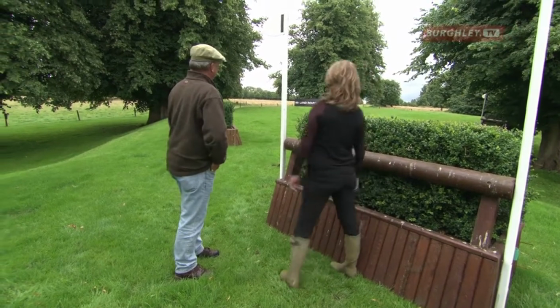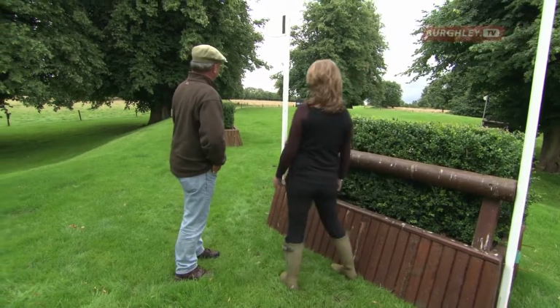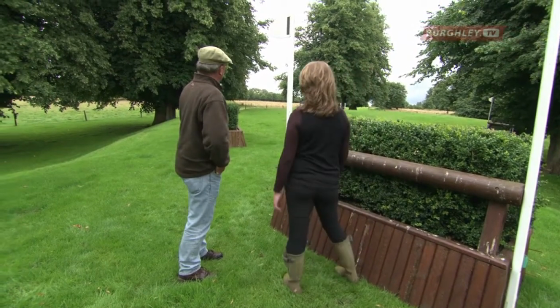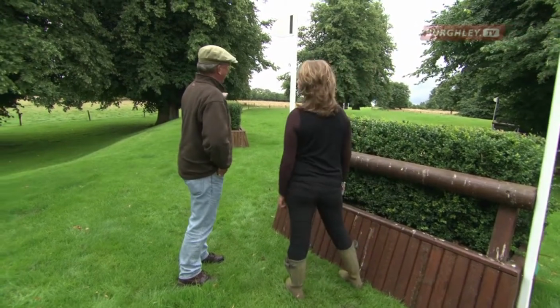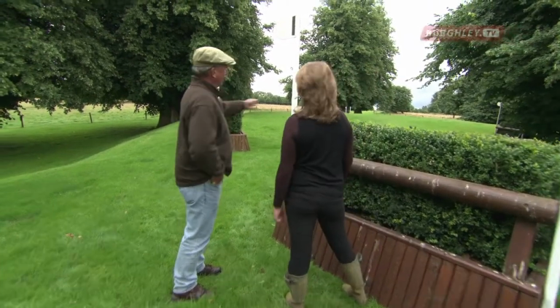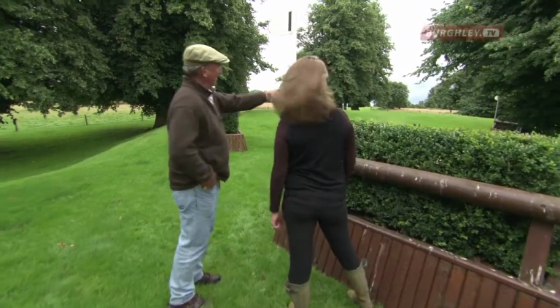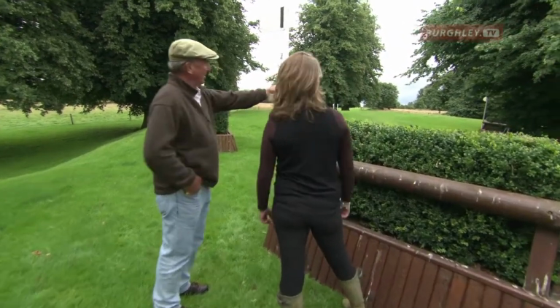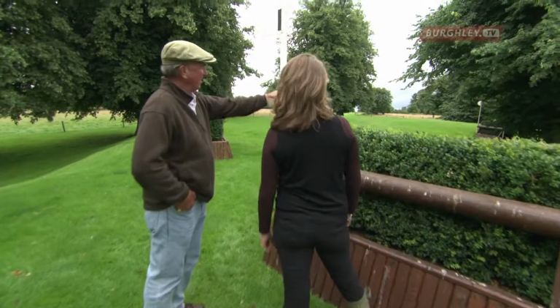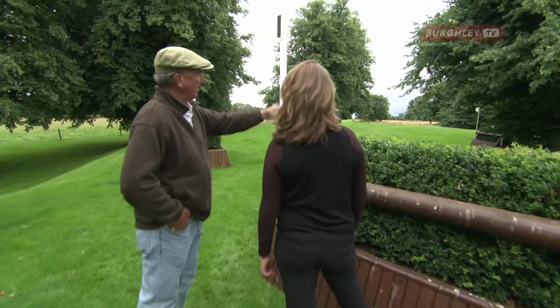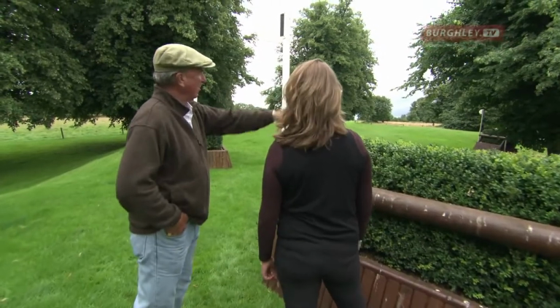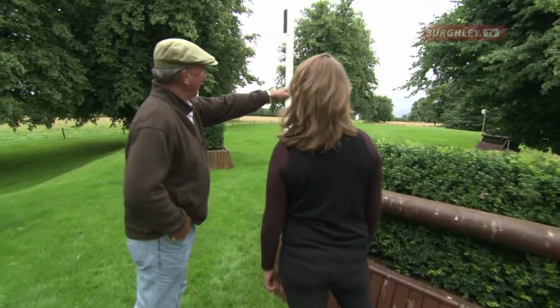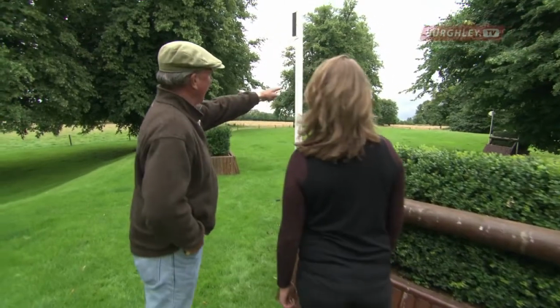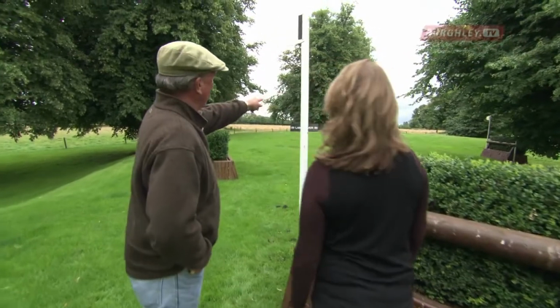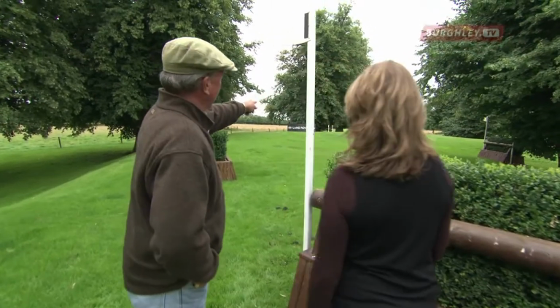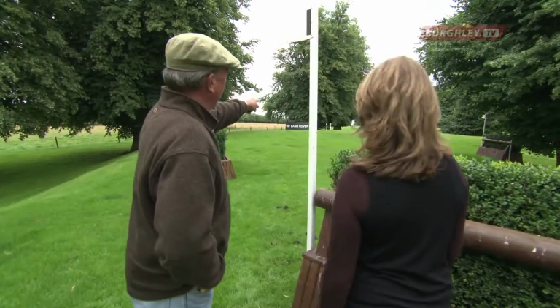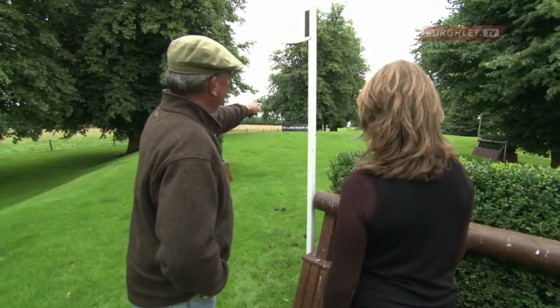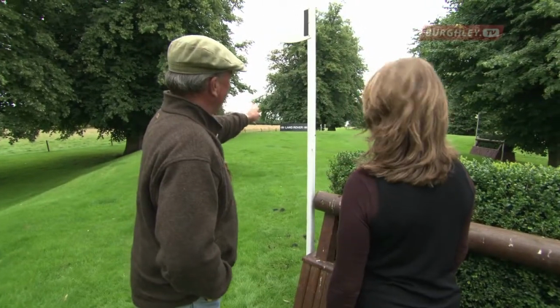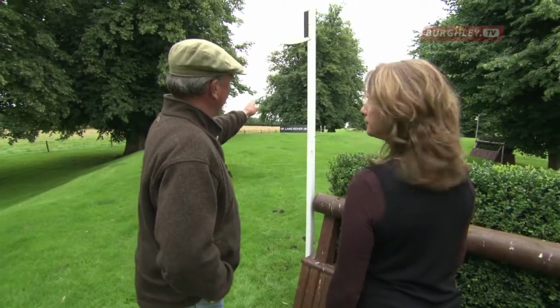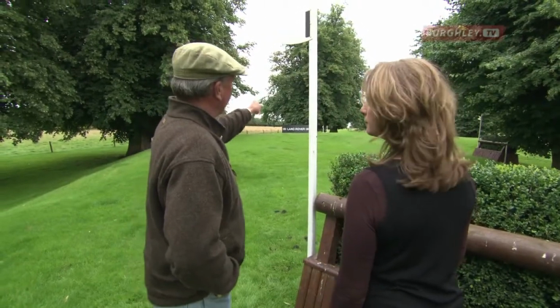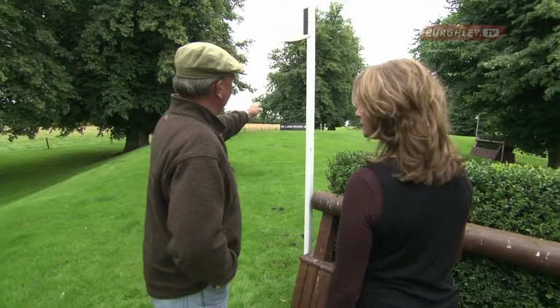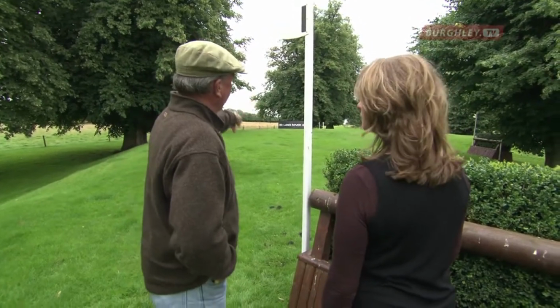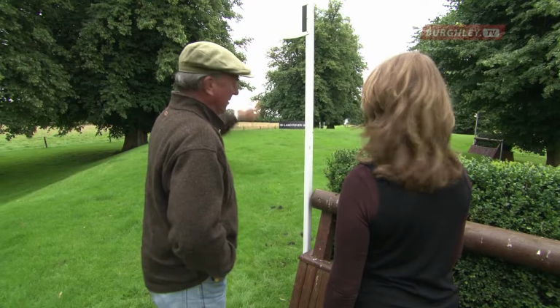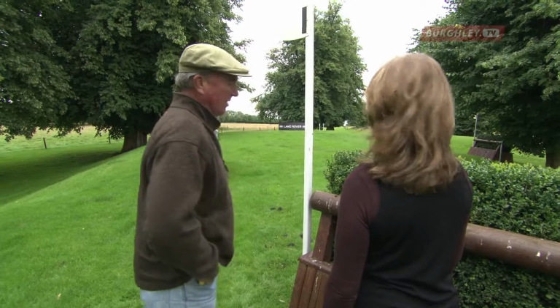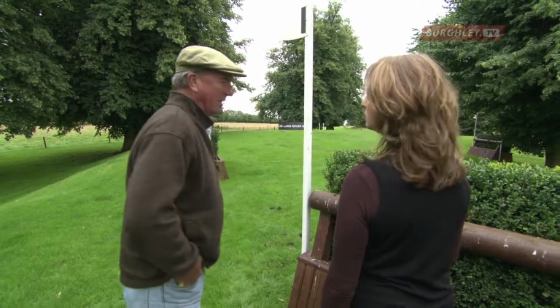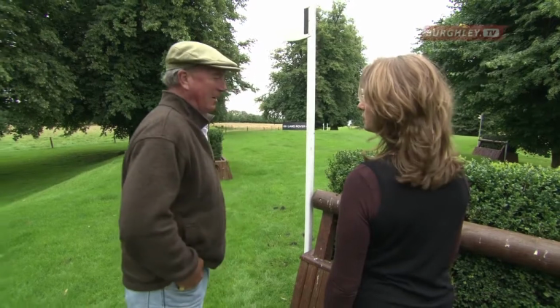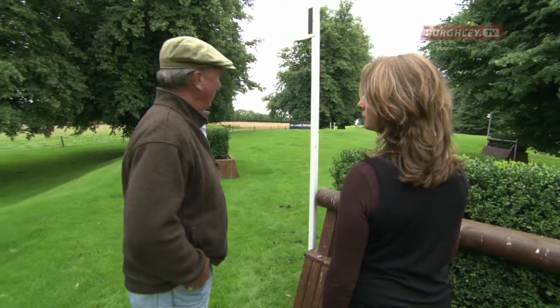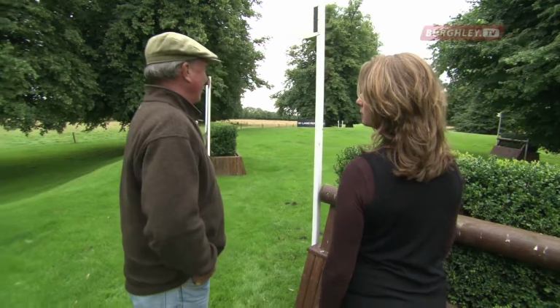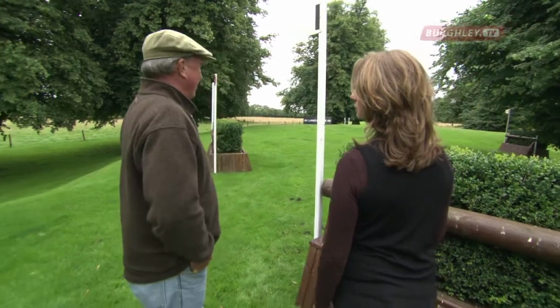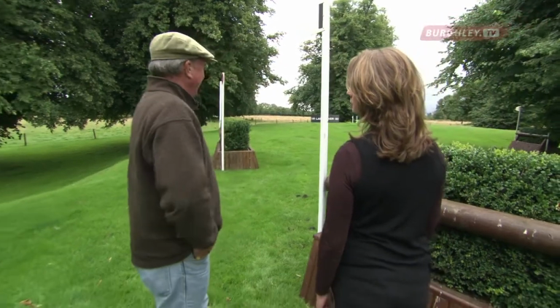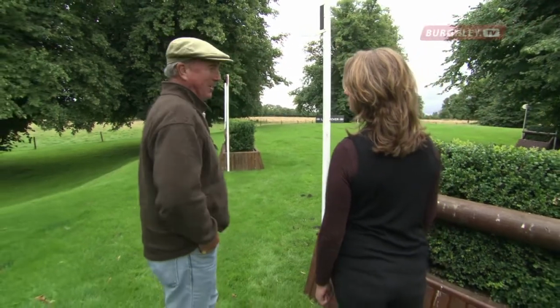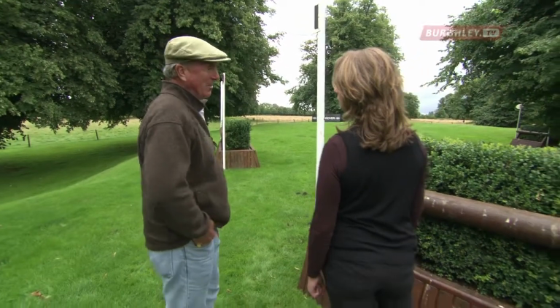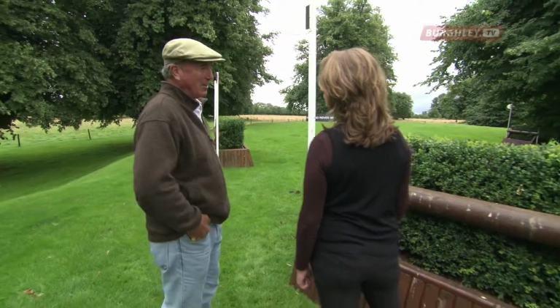The long way involves a hedge, three strides, another hedge, then all the way round the dairy farm to a final hedge, and then round those trees. You're talking 10 to 15 seconds more.